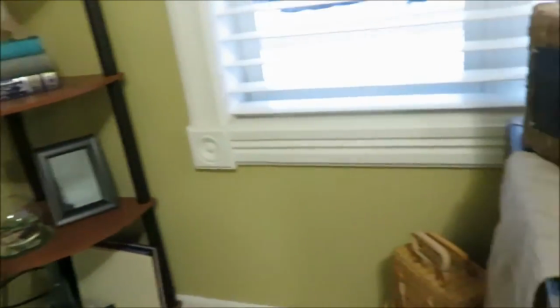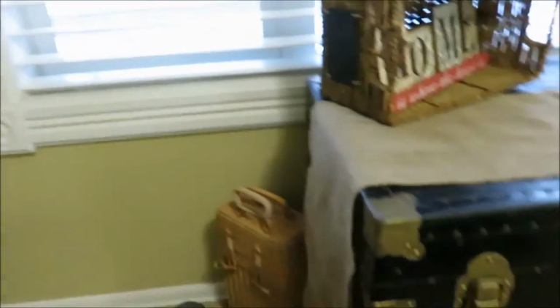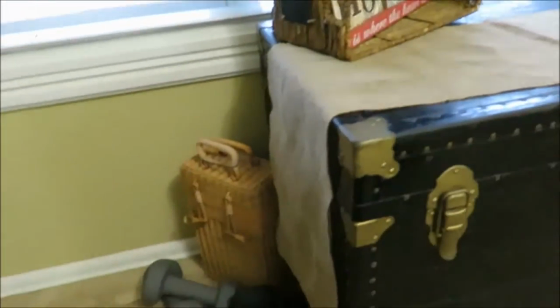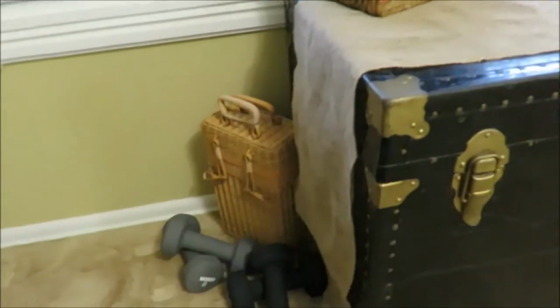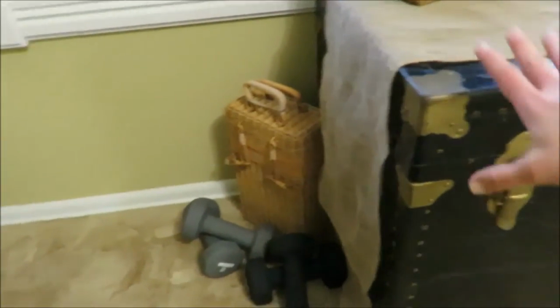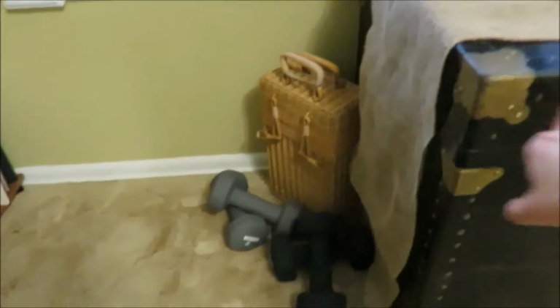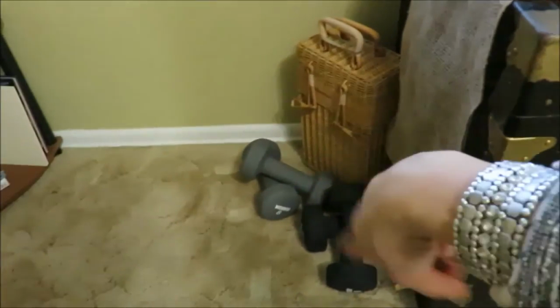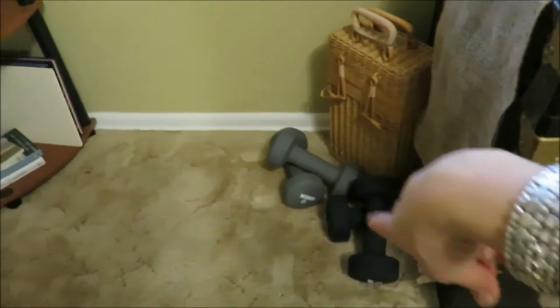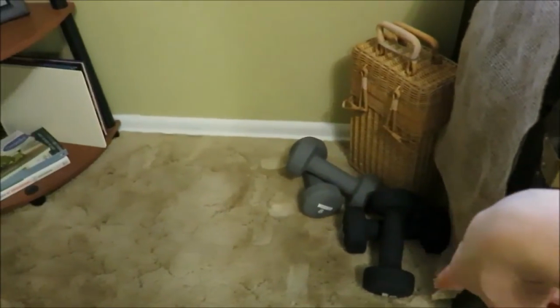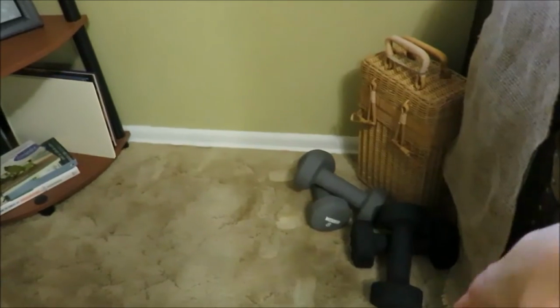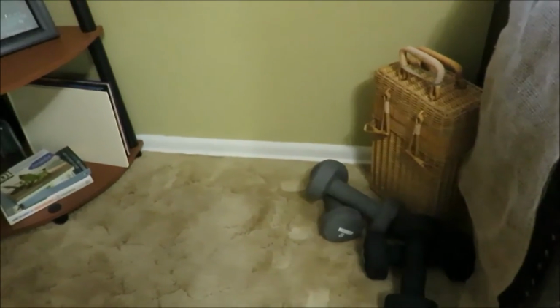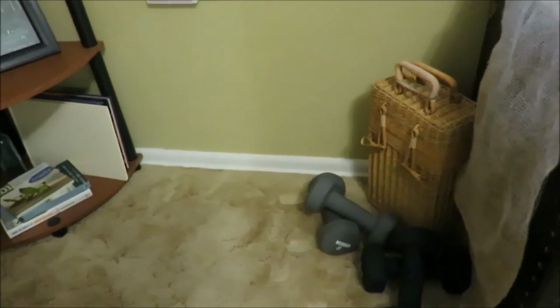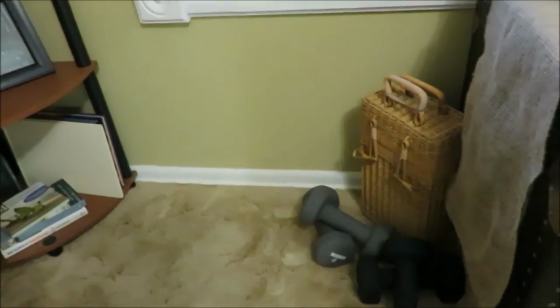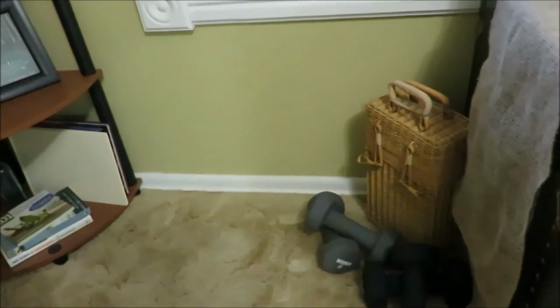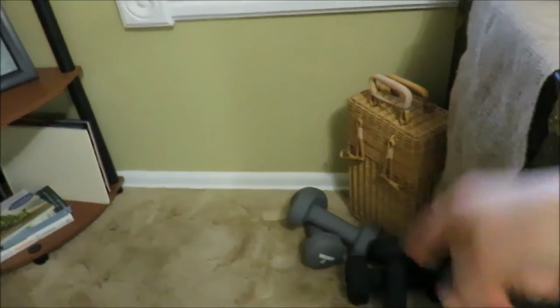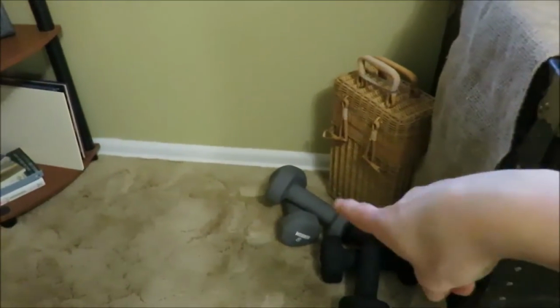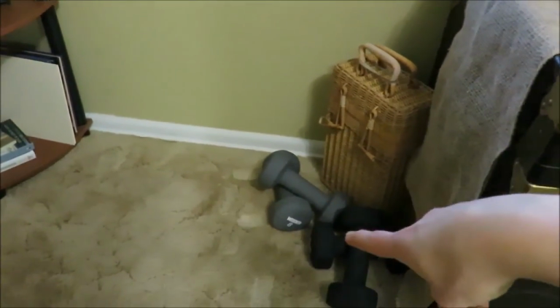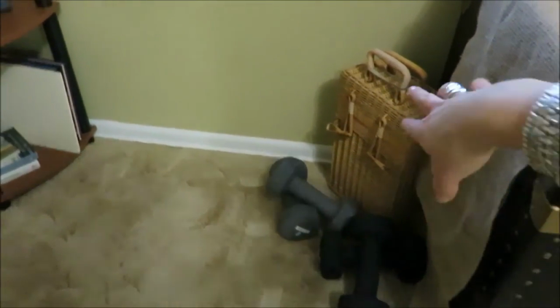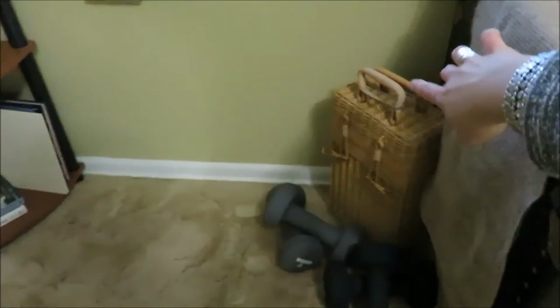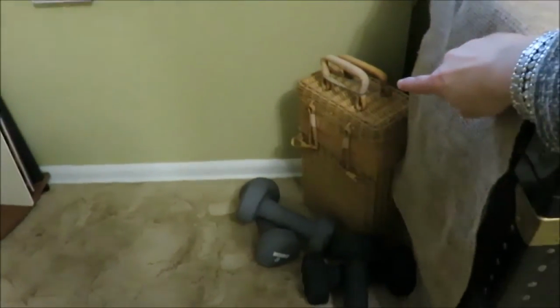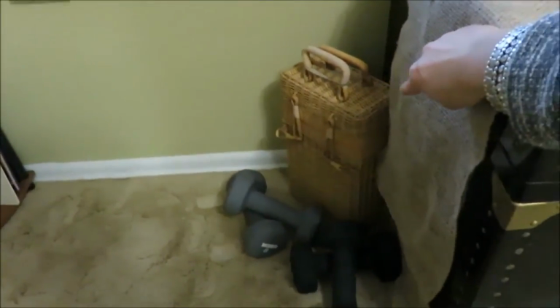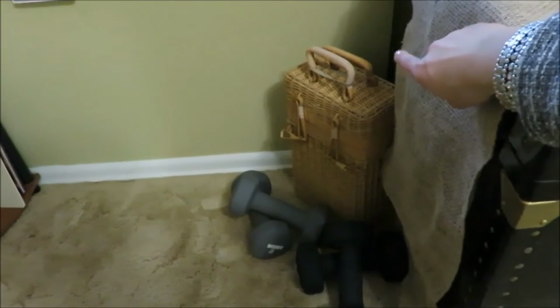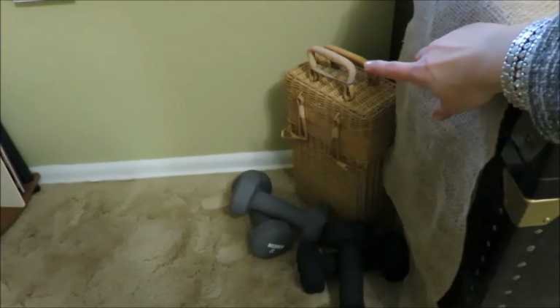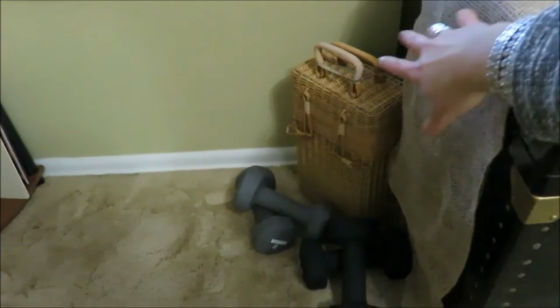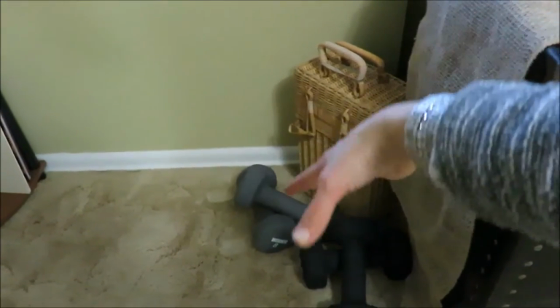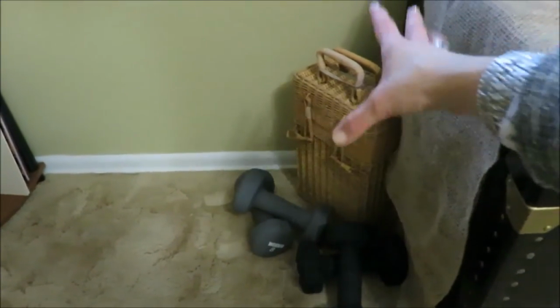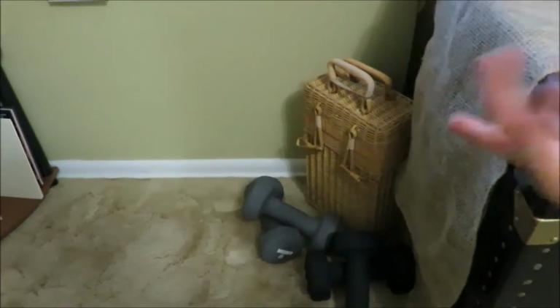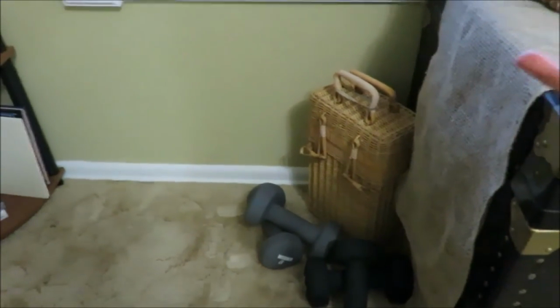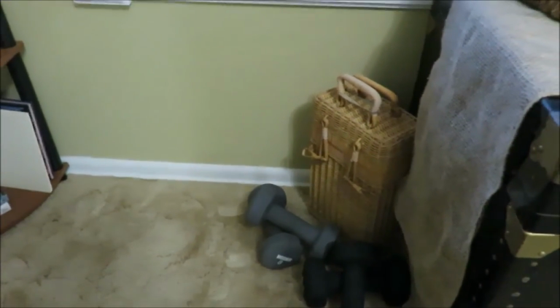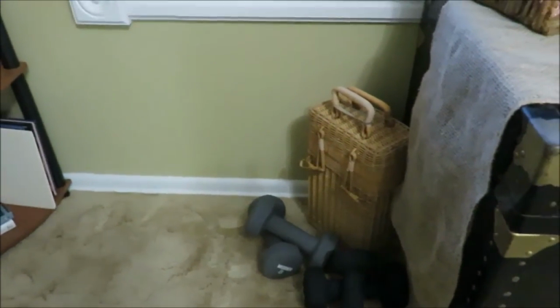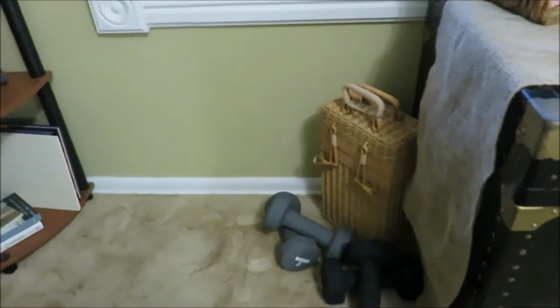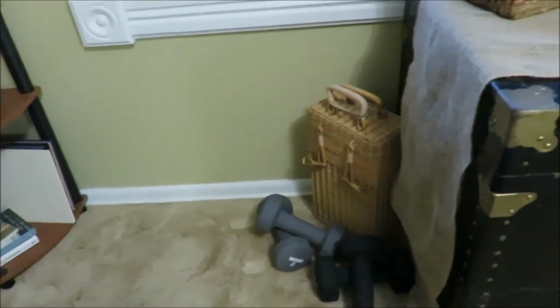Beside the crate chest here are my weights — I've been working on gaining some muscle and lifting some weights. I use this little mini picnic basket I got from my grandpa for storage there.